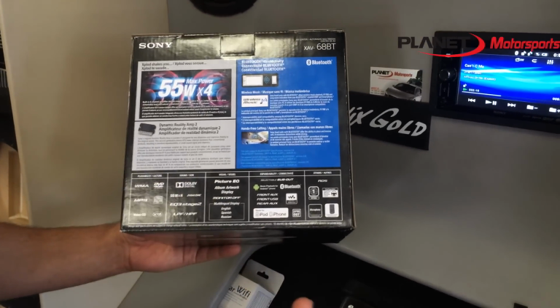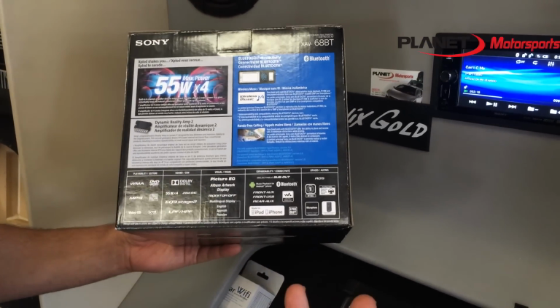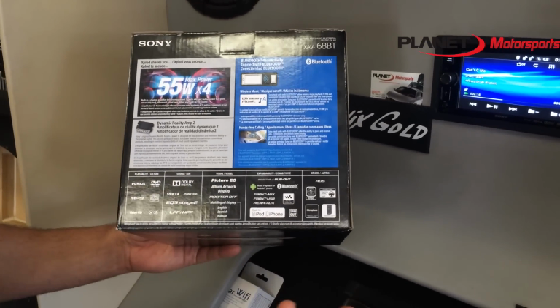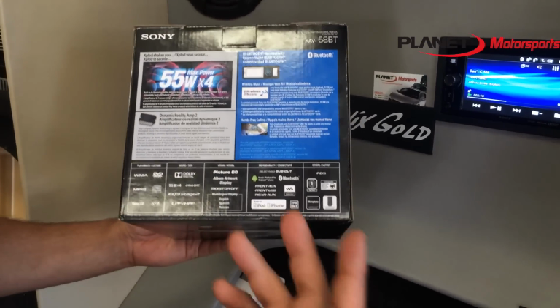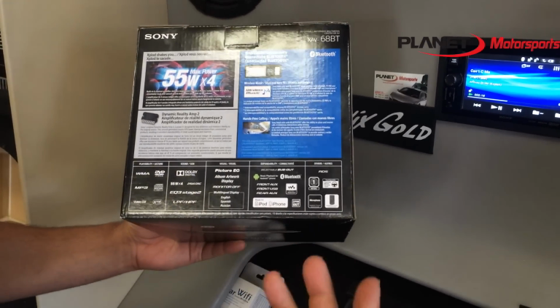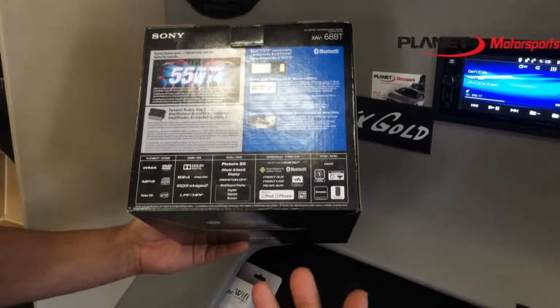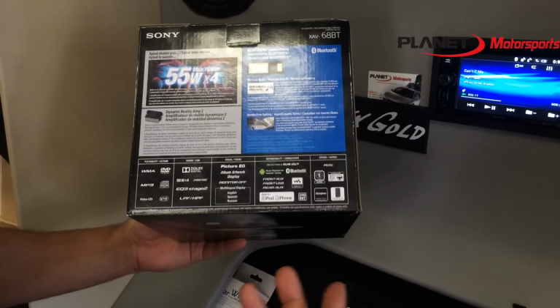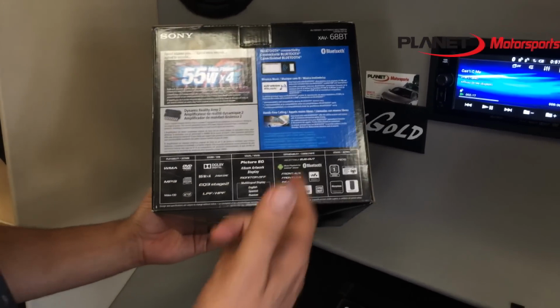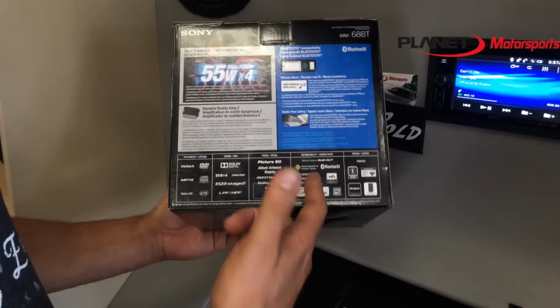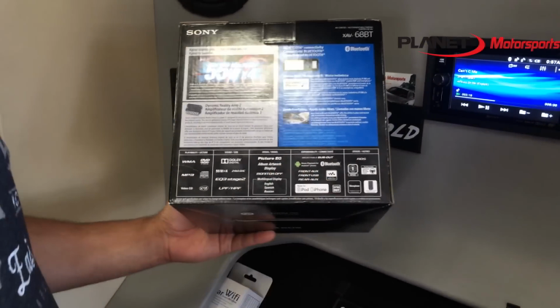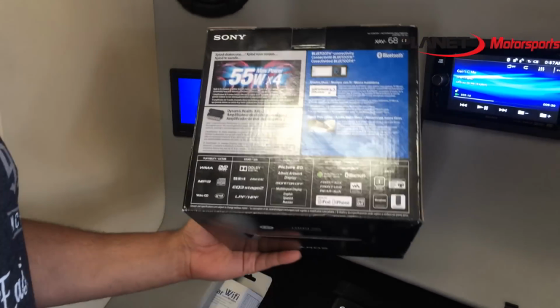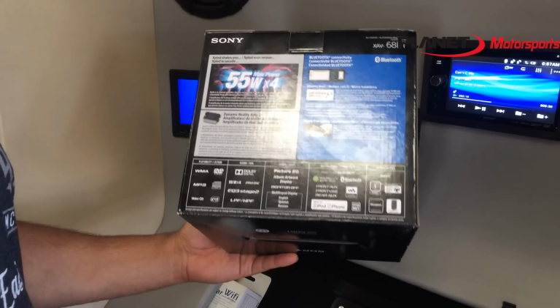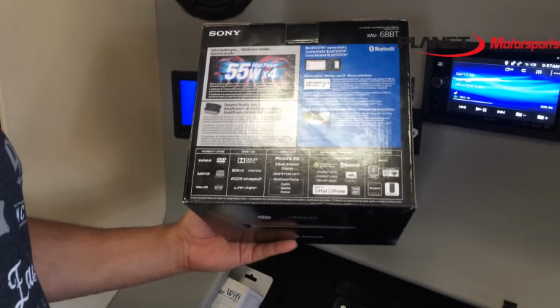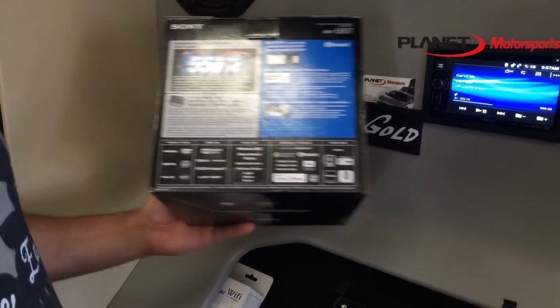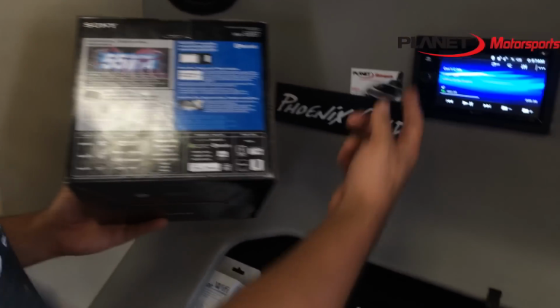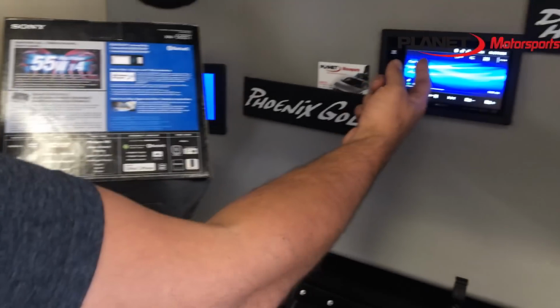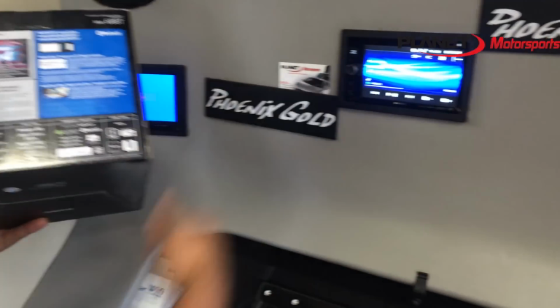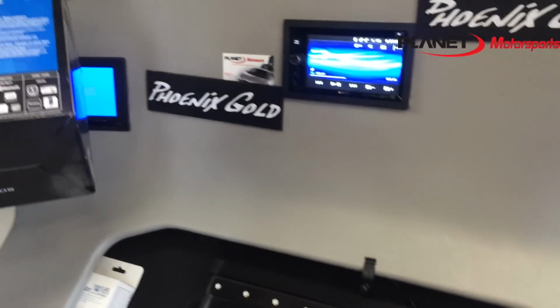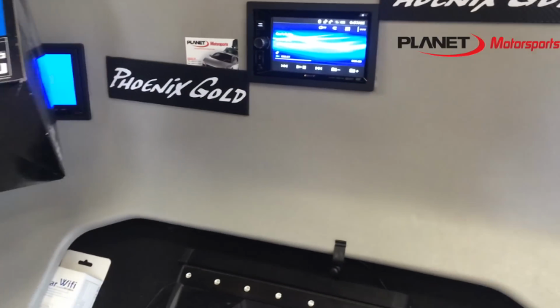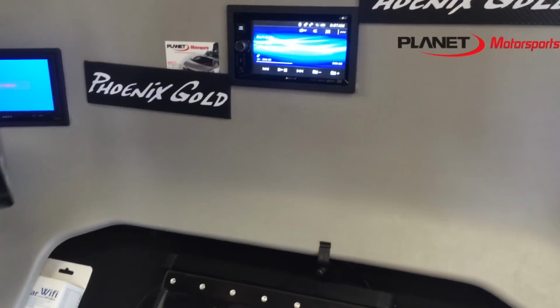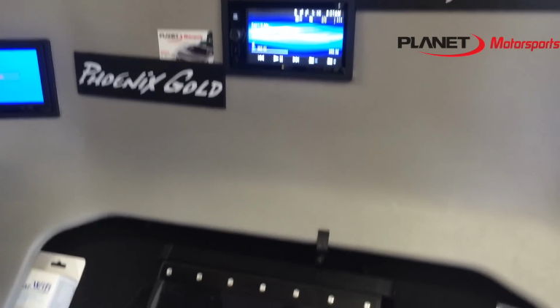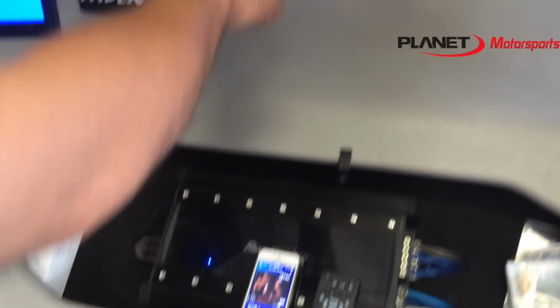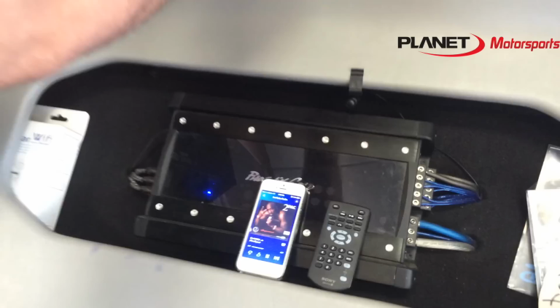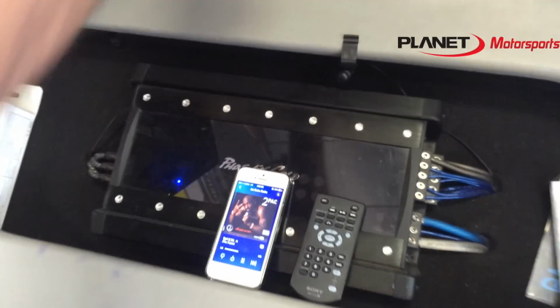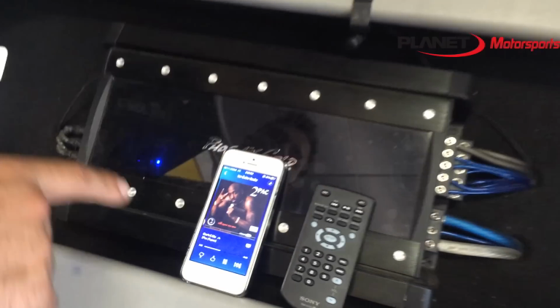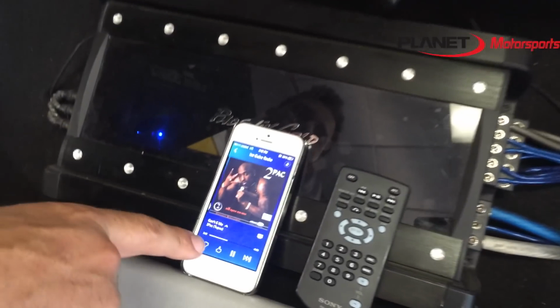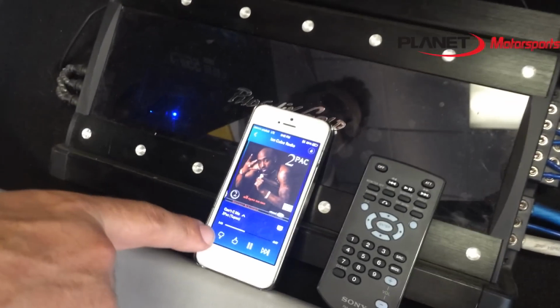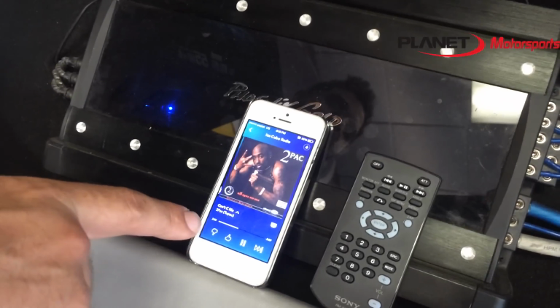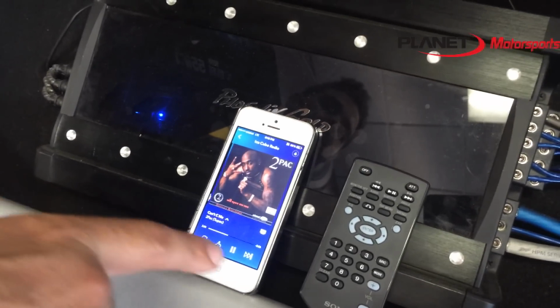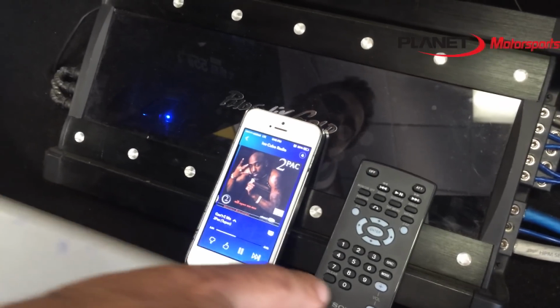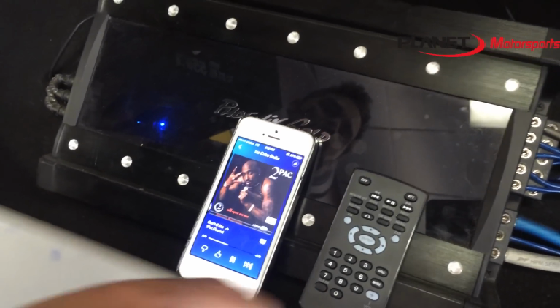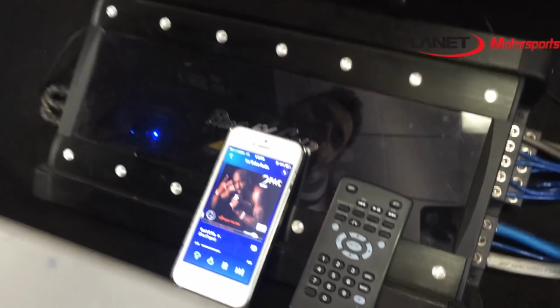Not just any Bluetooth — this is the Bluetooth that controls Pandora. Right now I'm playing Tupac. You can see the information mirroring off the Pandora app with the remote control.